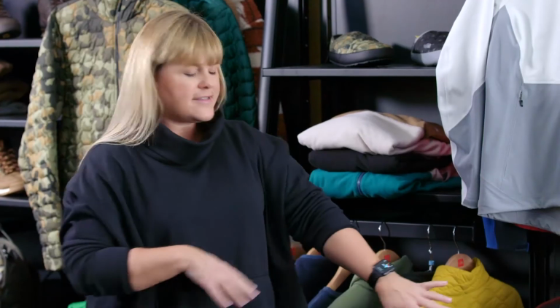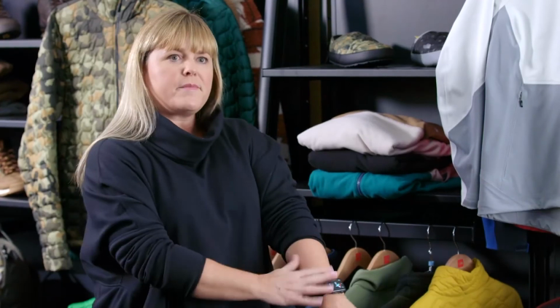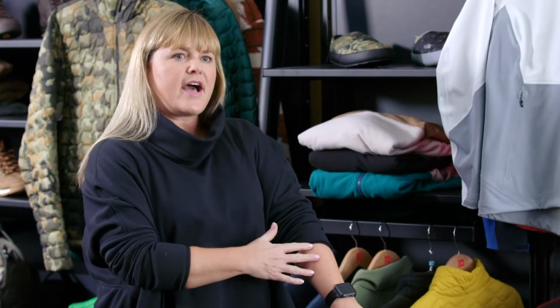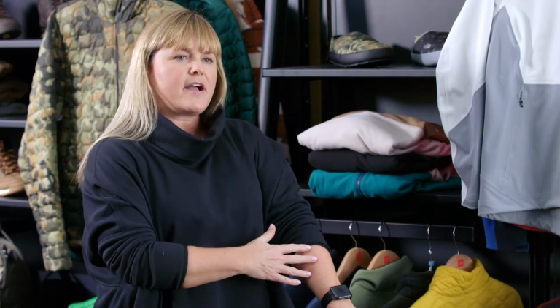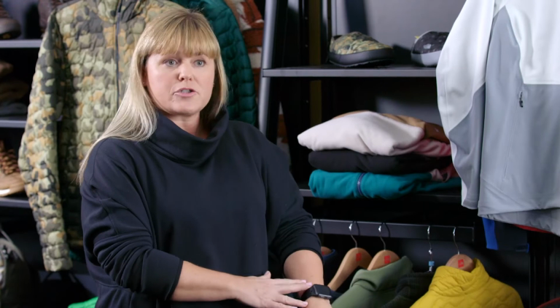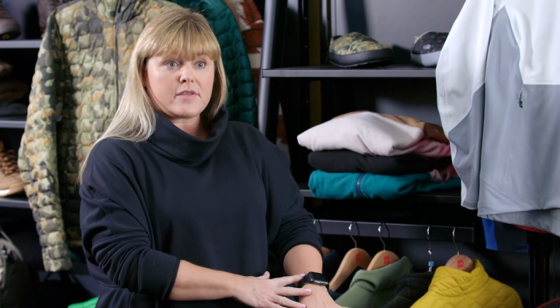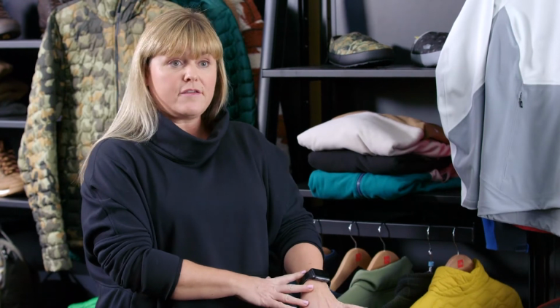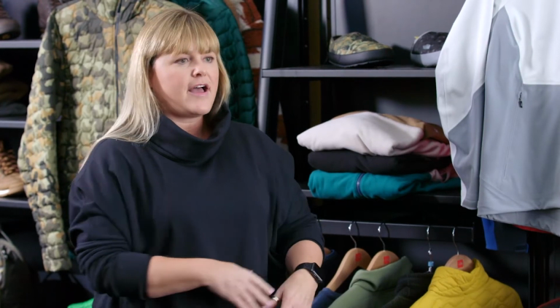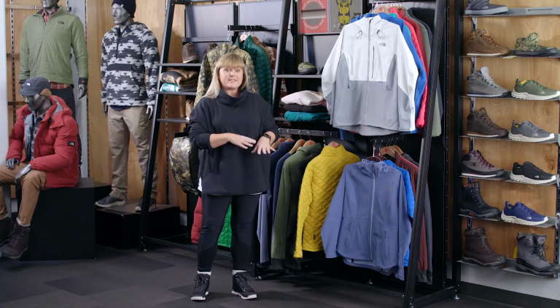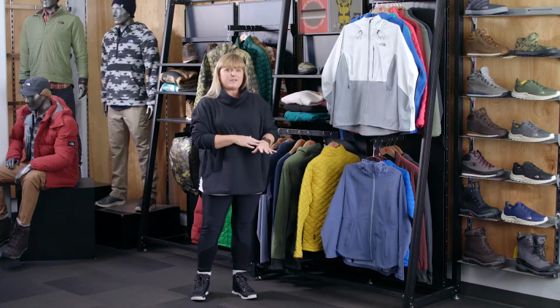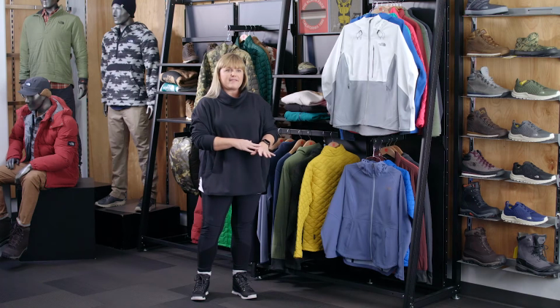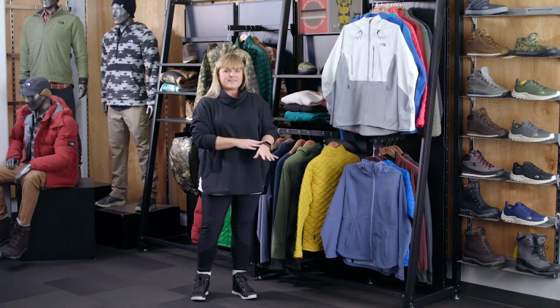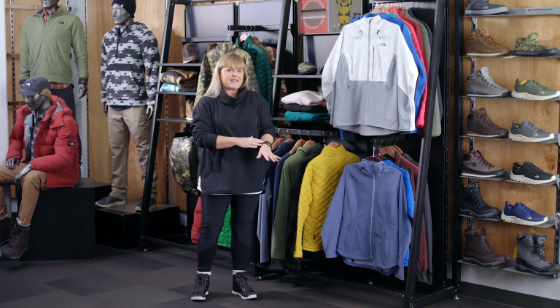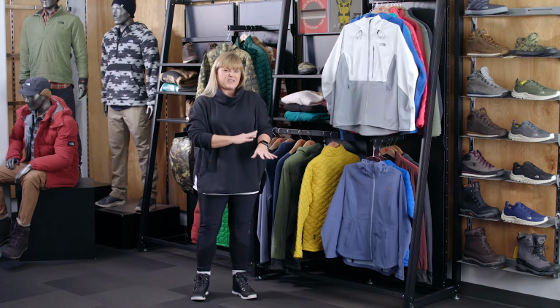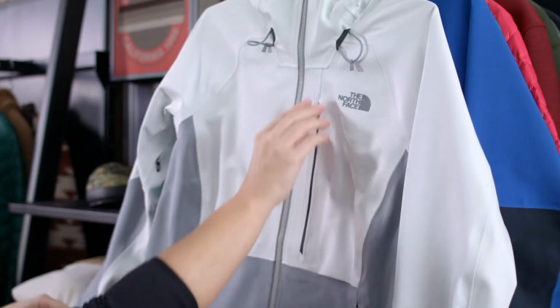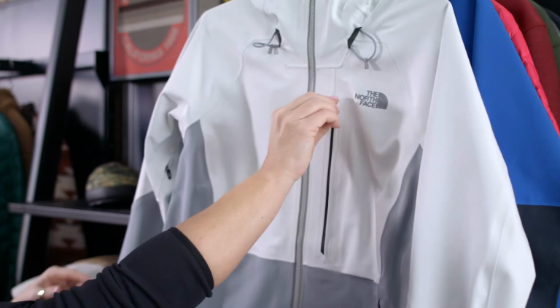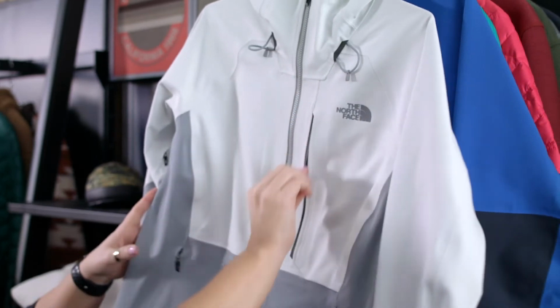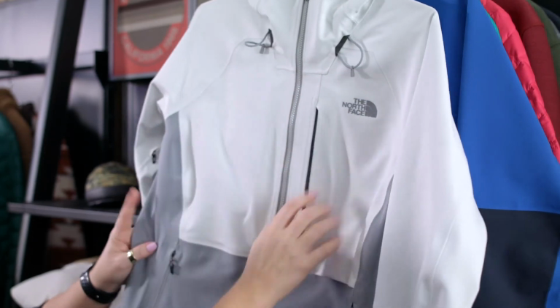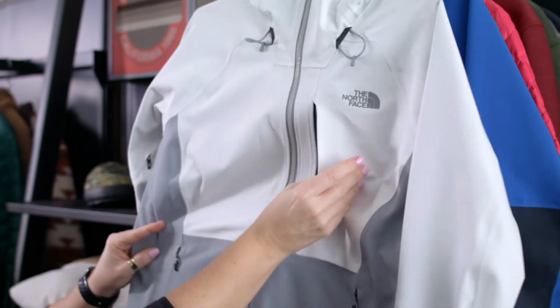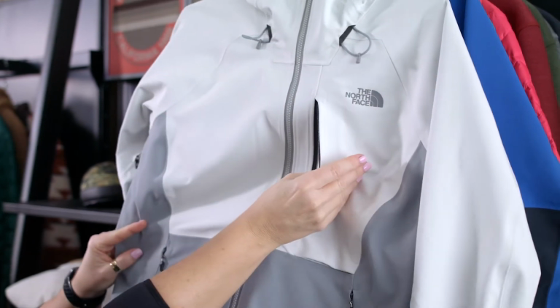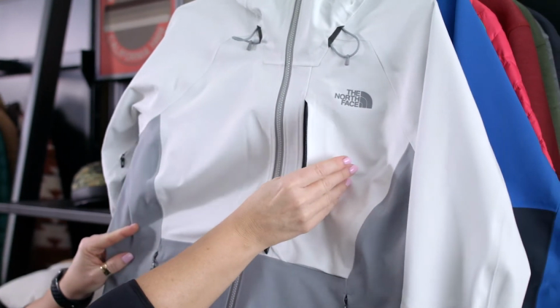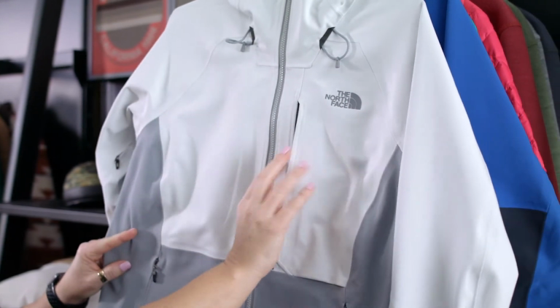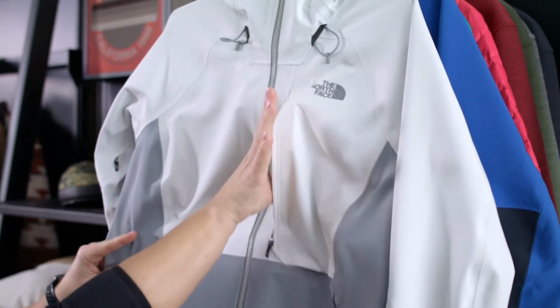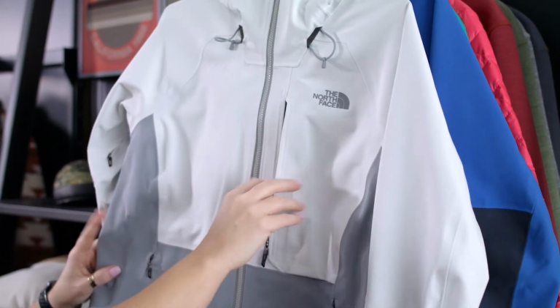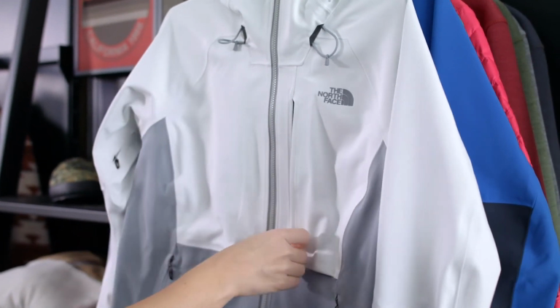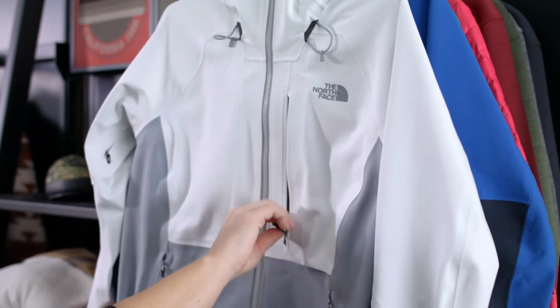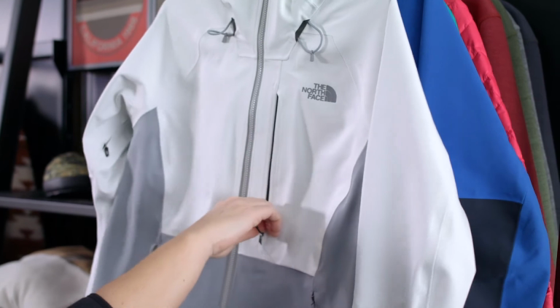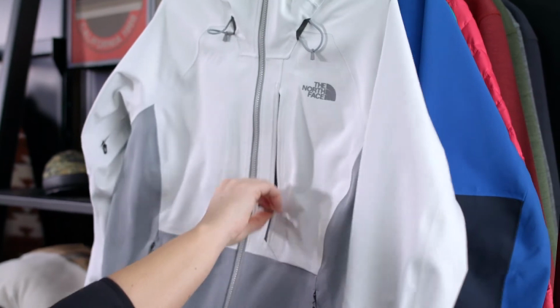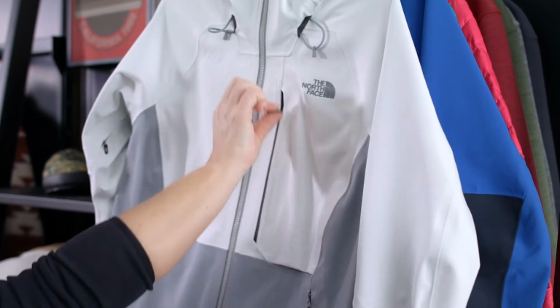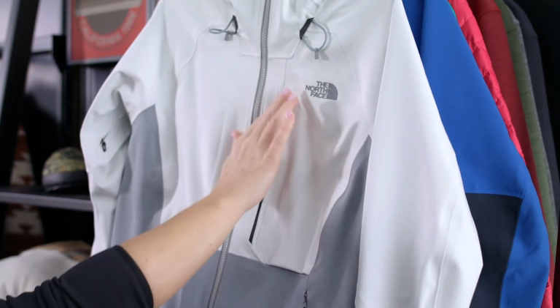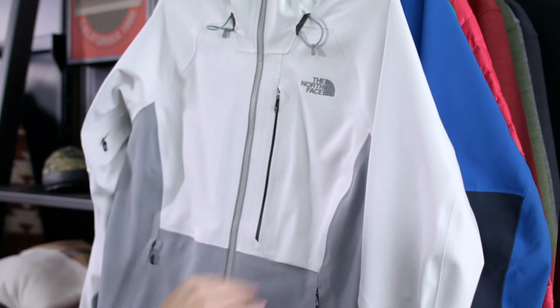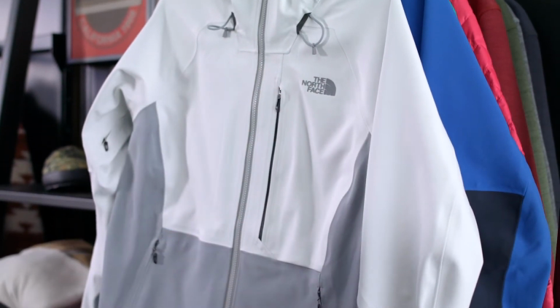Last season for women's we had the stash pocket on the sleeve. We did get feedback that sometimes that could be a little in the way. This season we put it — for women's — on the chest pocket here. But it's placed in a location so that when you're wearing your backpack it's still easily accessible.